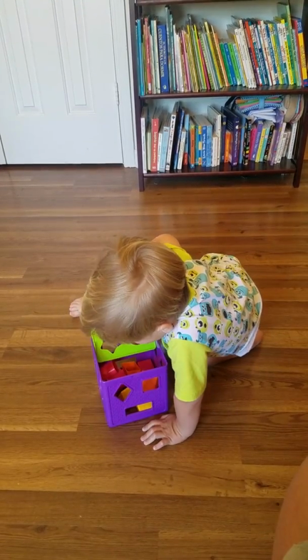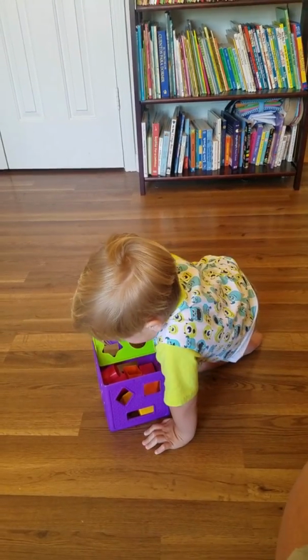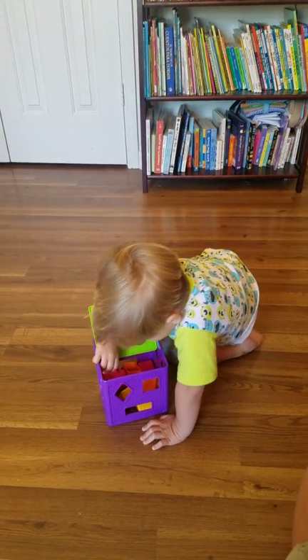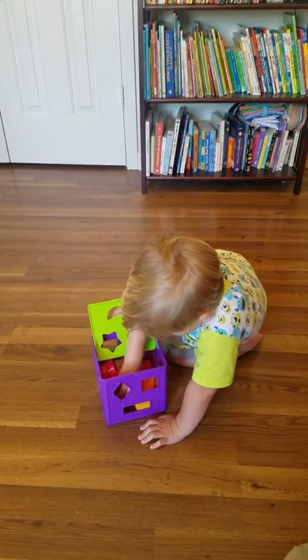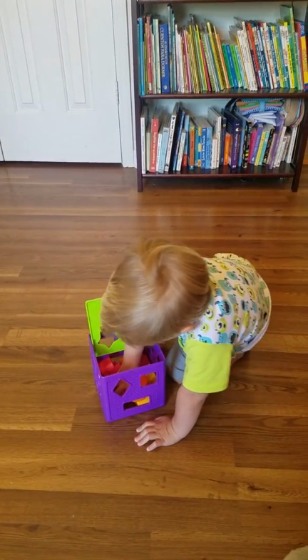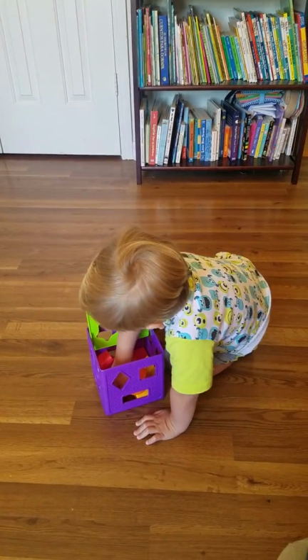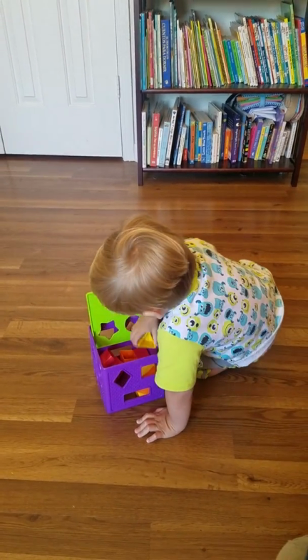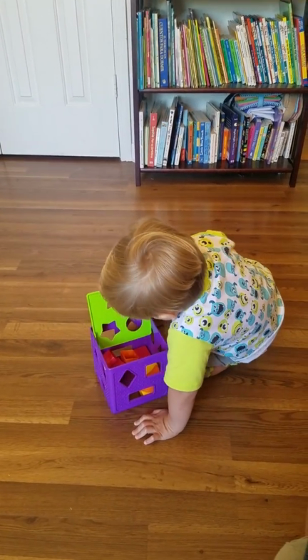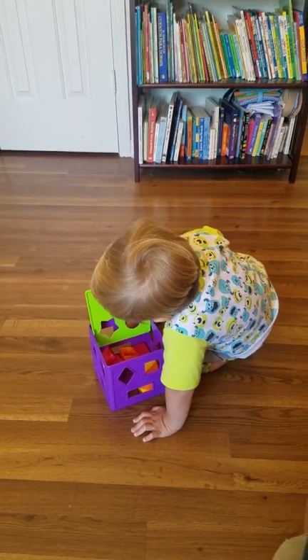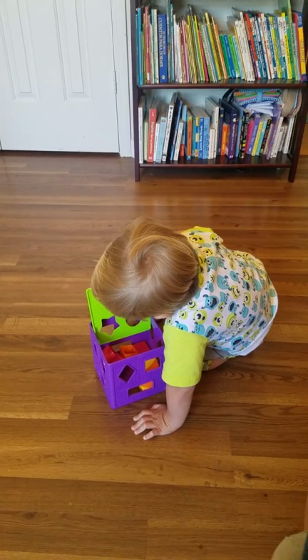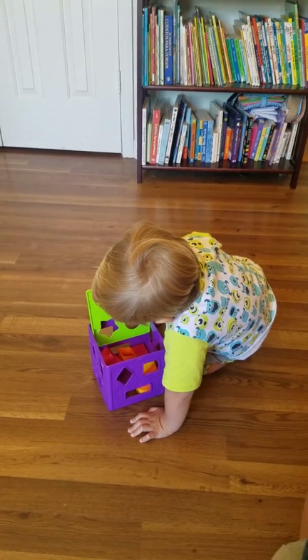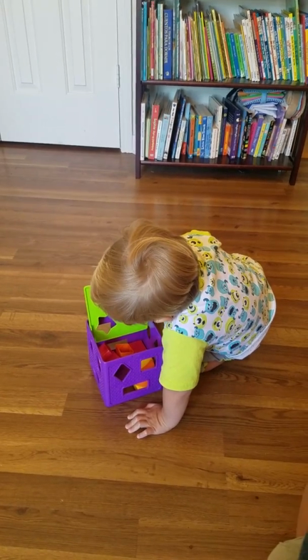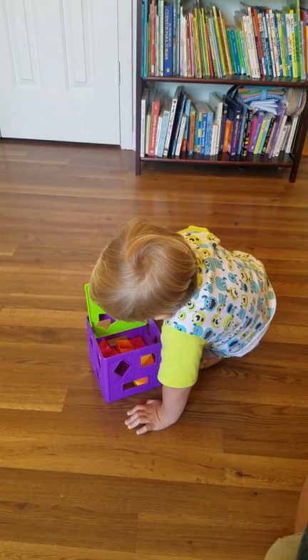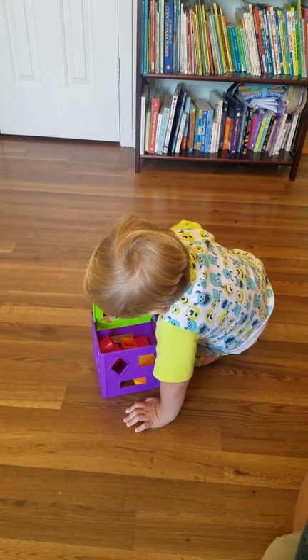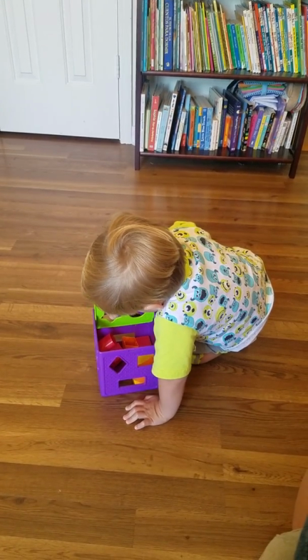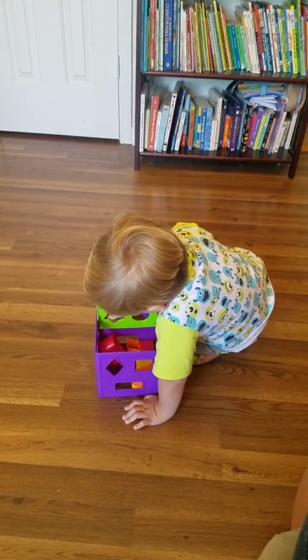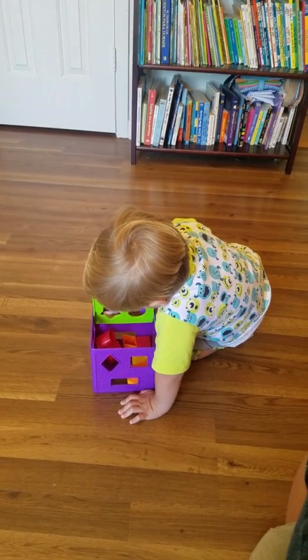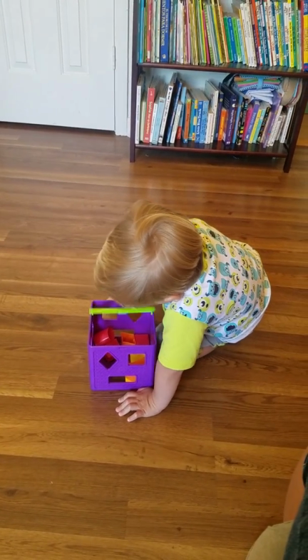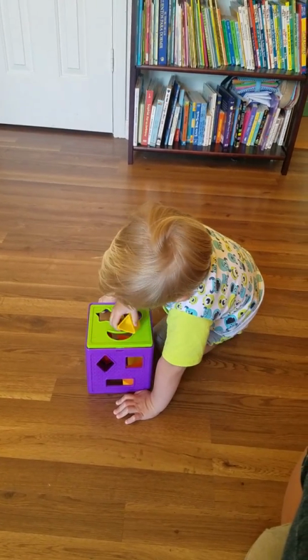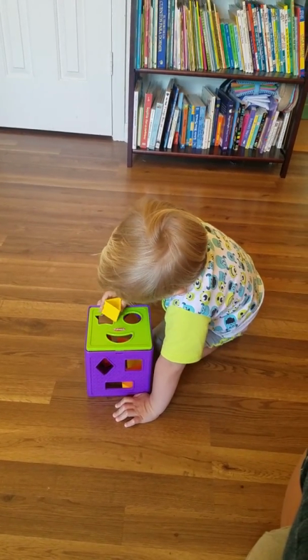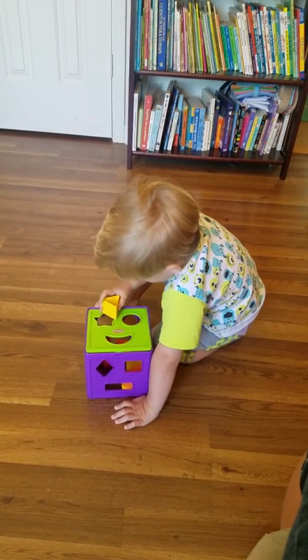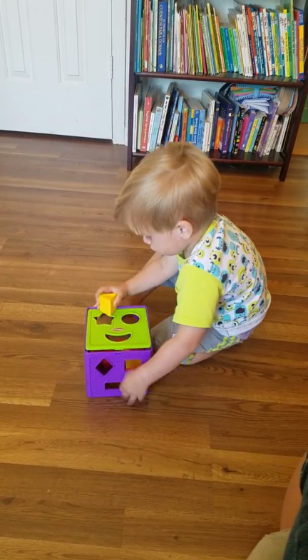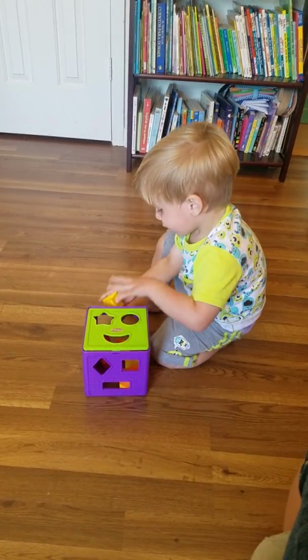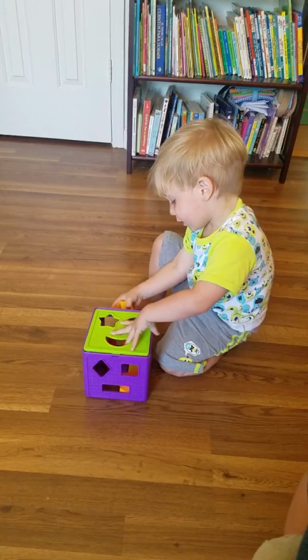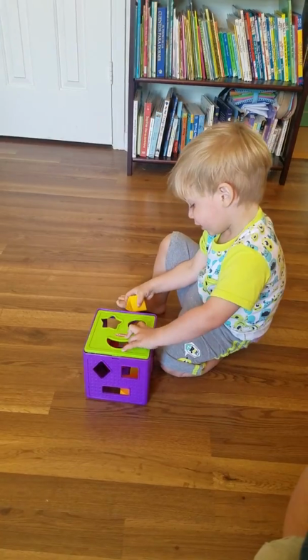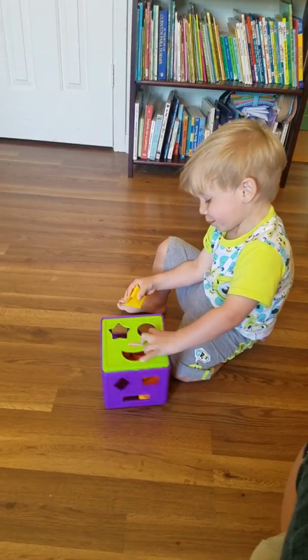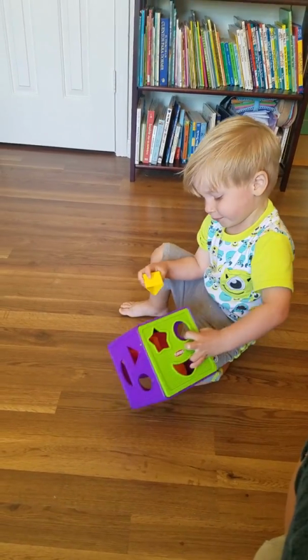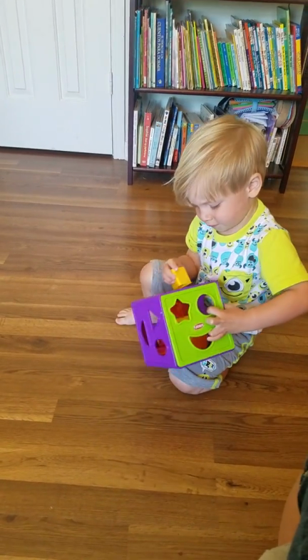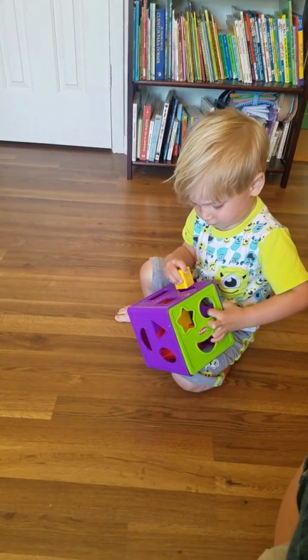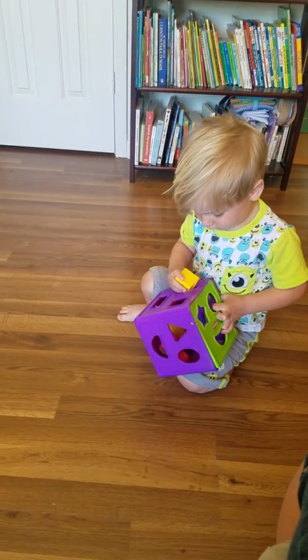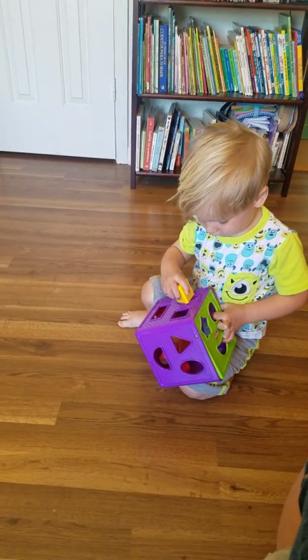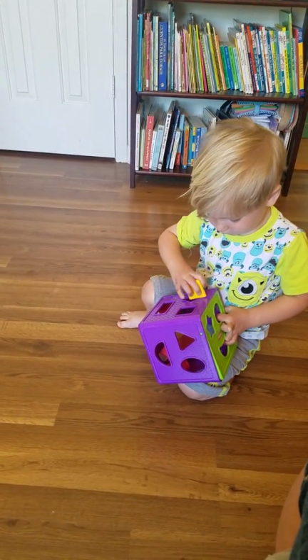If you dump them all out, you can use all the pieces and put them back in. Or just pick them out one at a time if you want to. You do you, Boo.